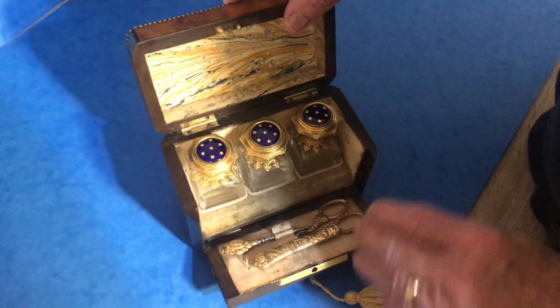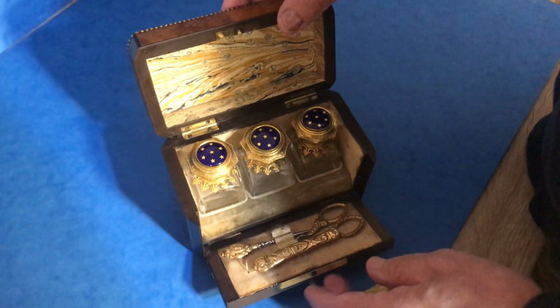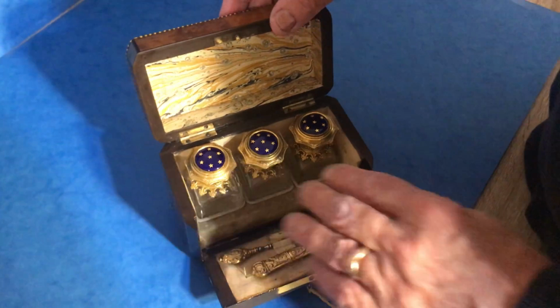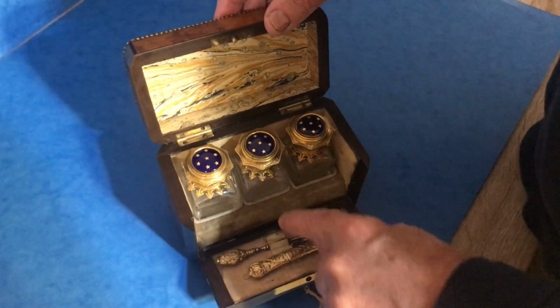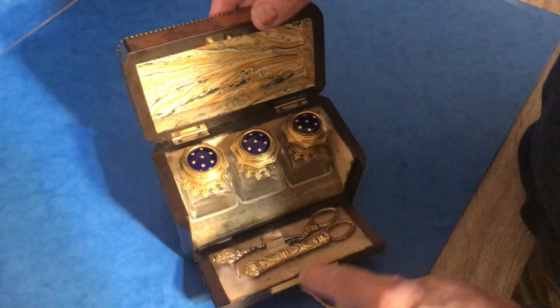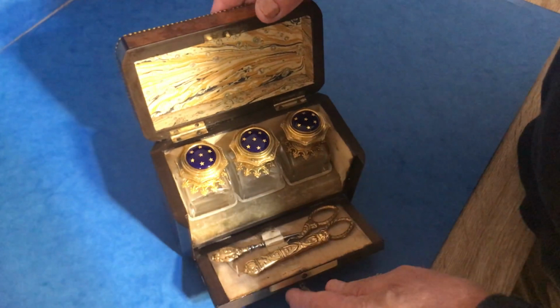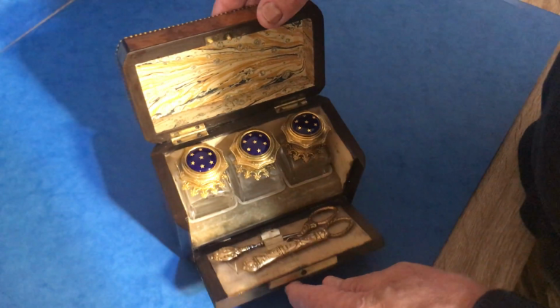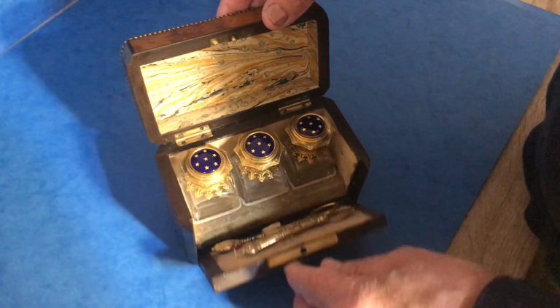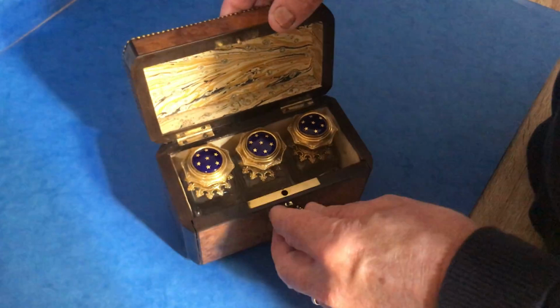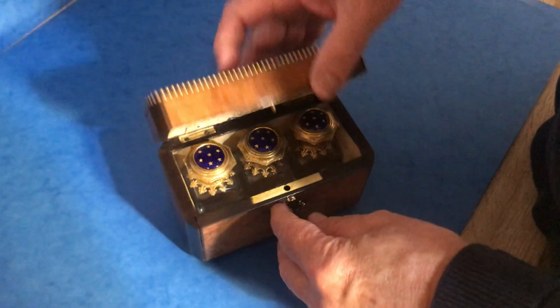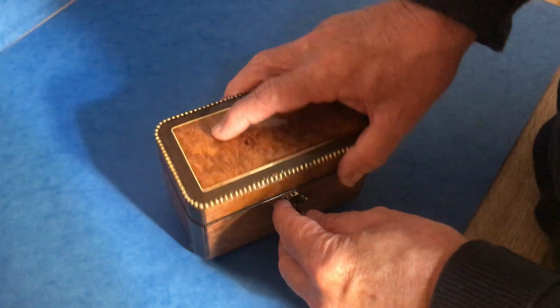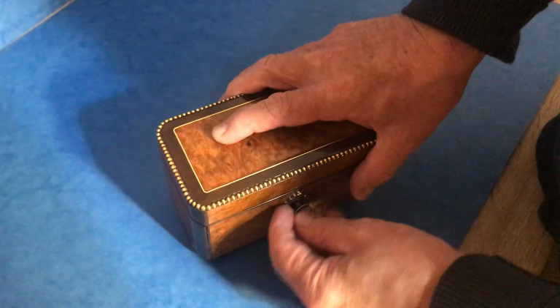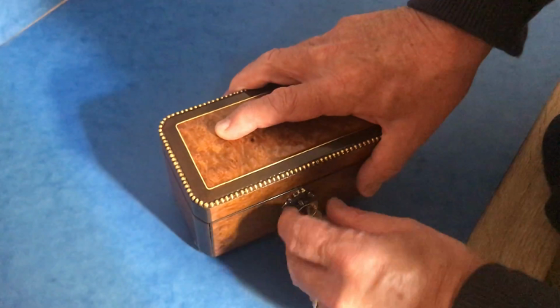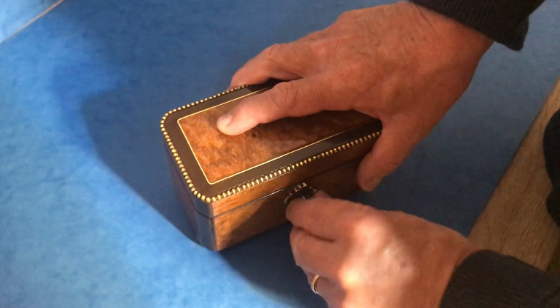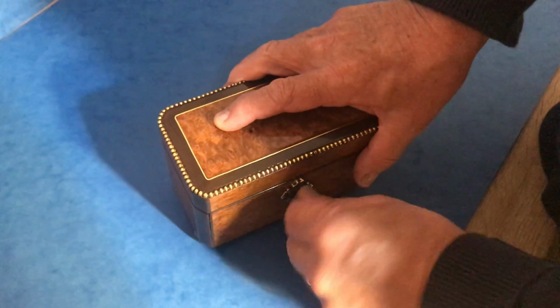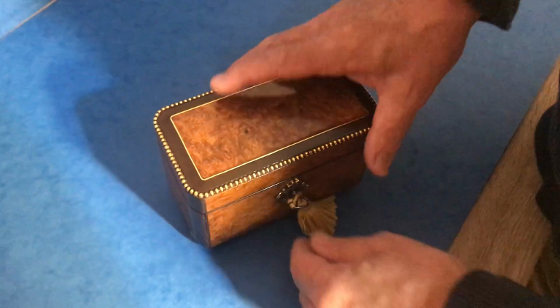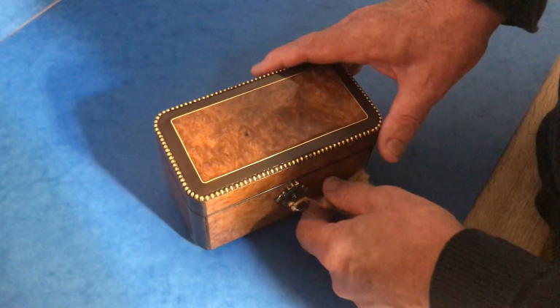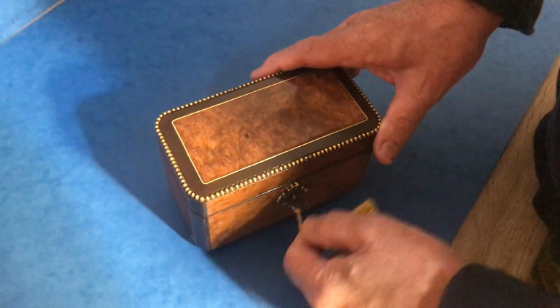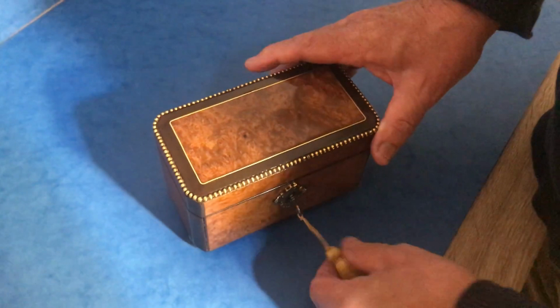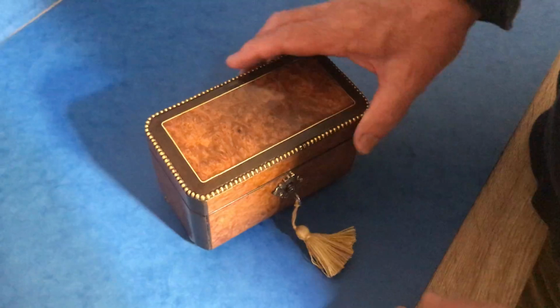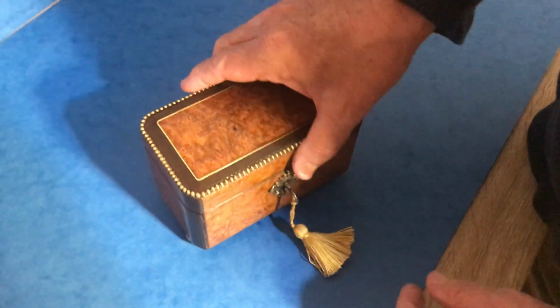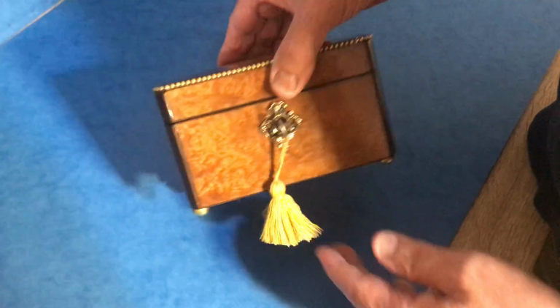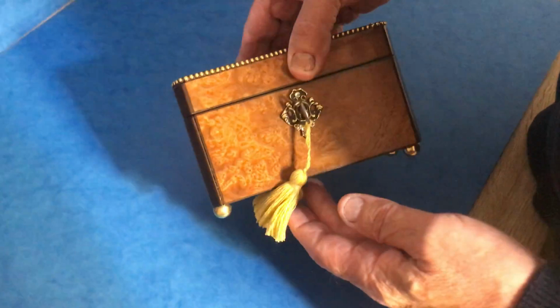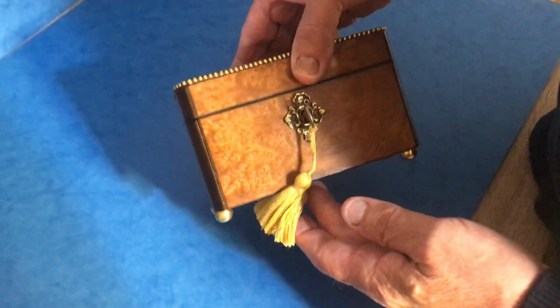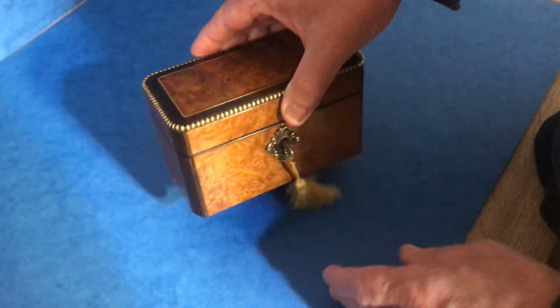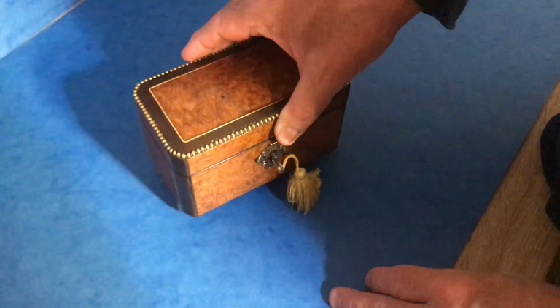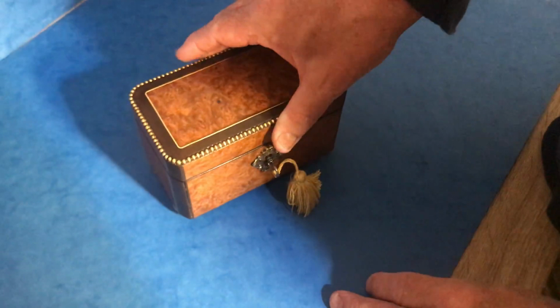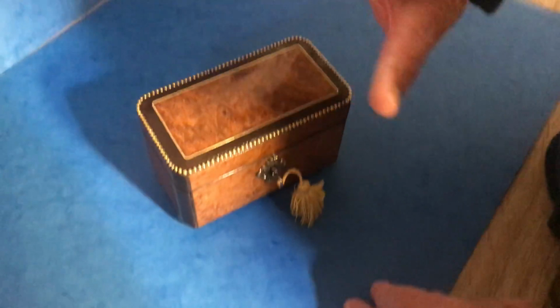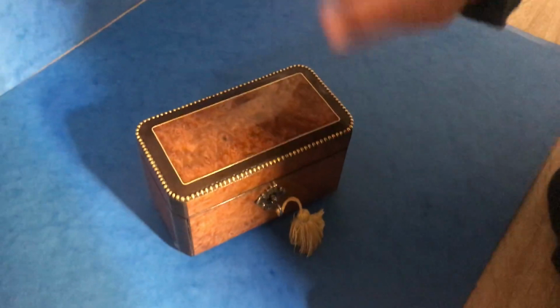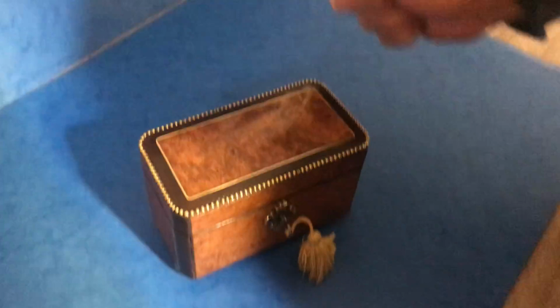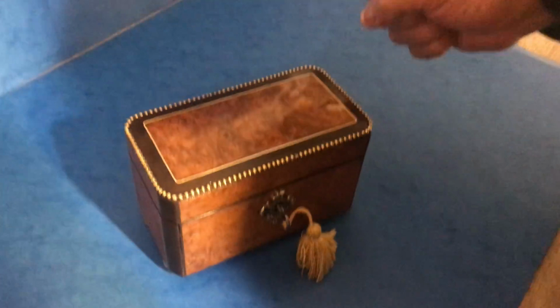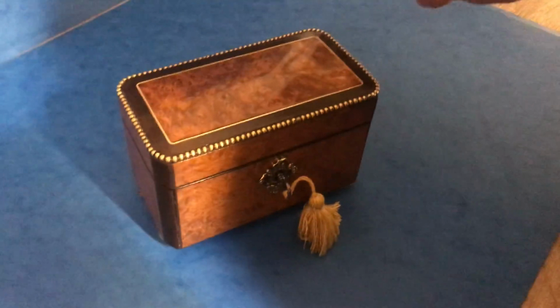Beautiful thing. We've never had them with the tools at the front like that. Original key, and it works perfectly. A beautiful little box.